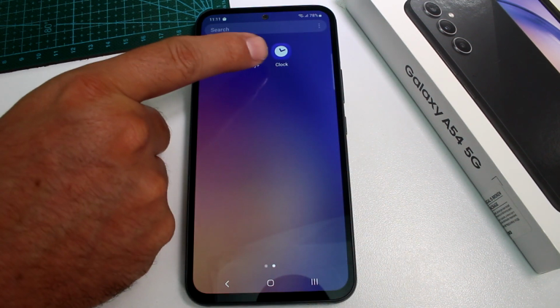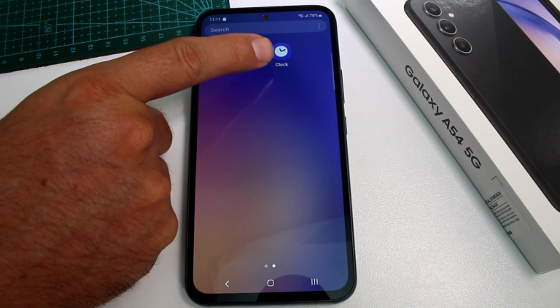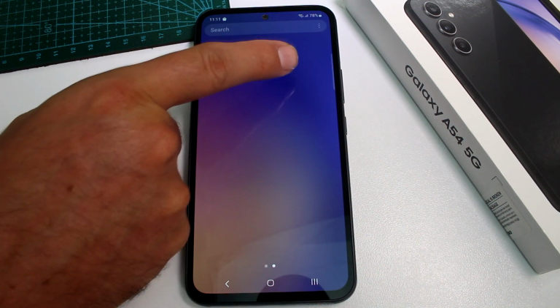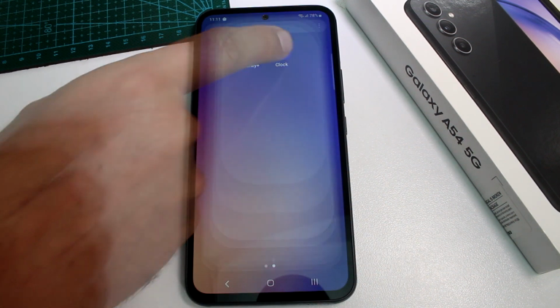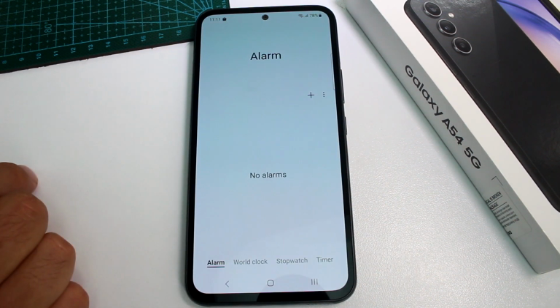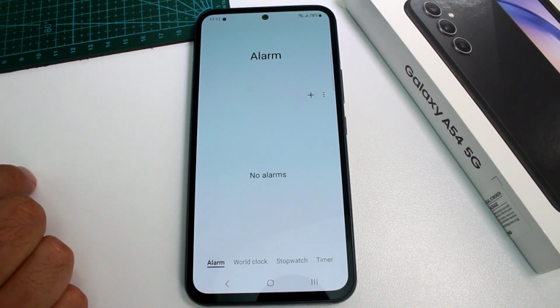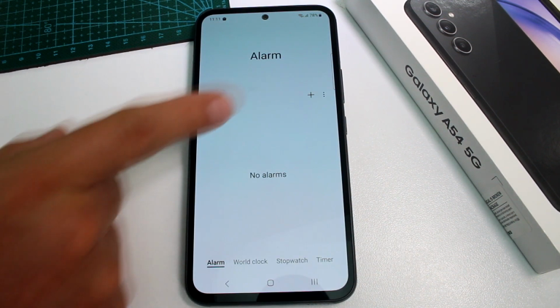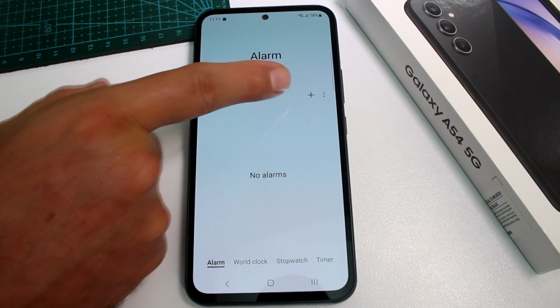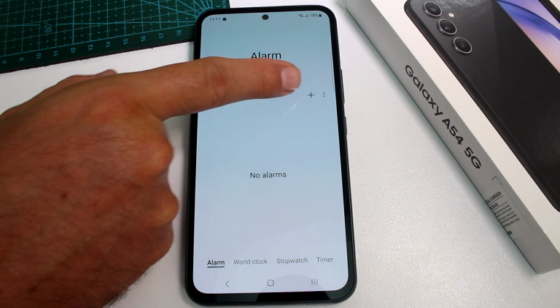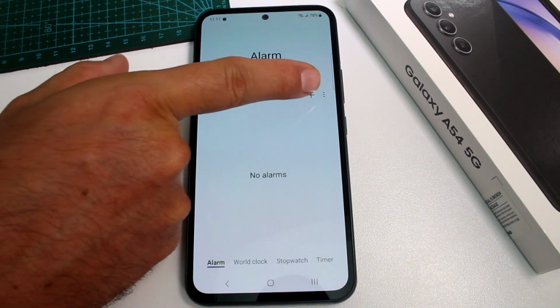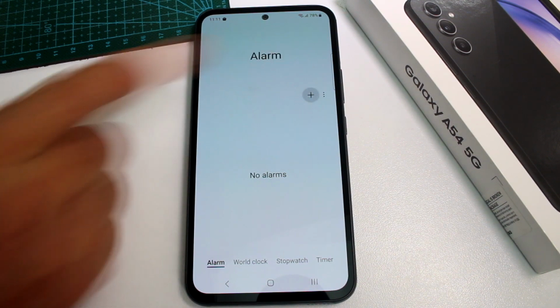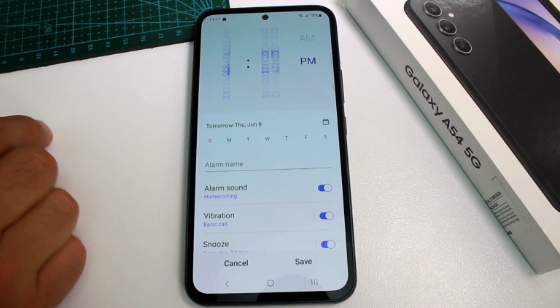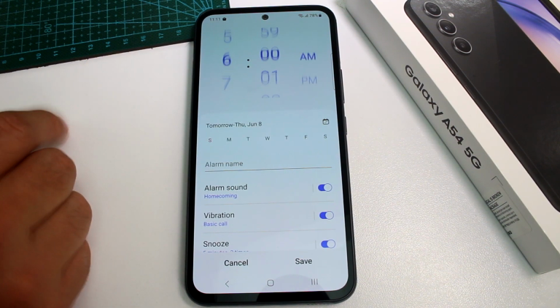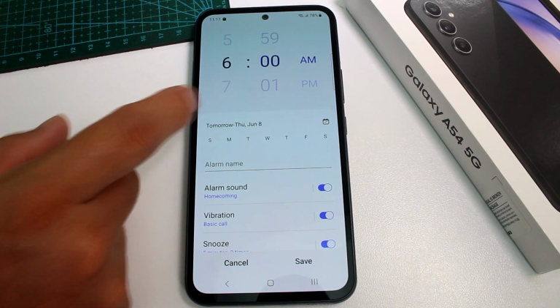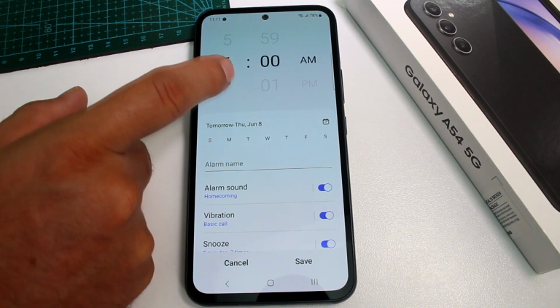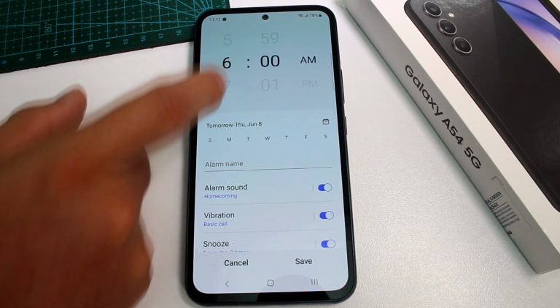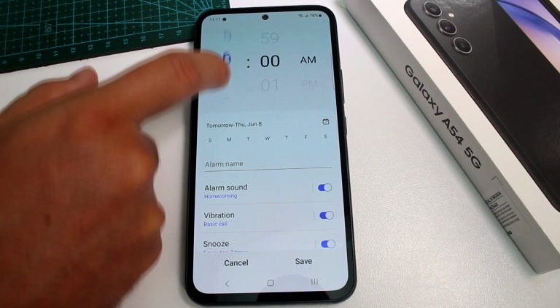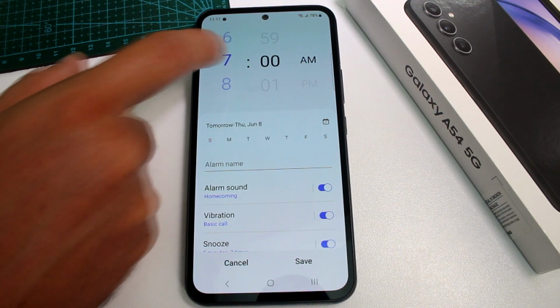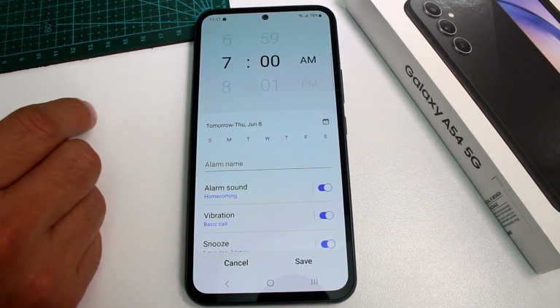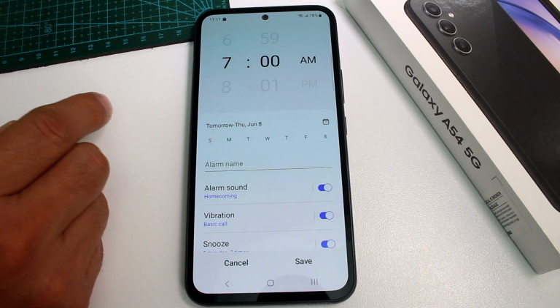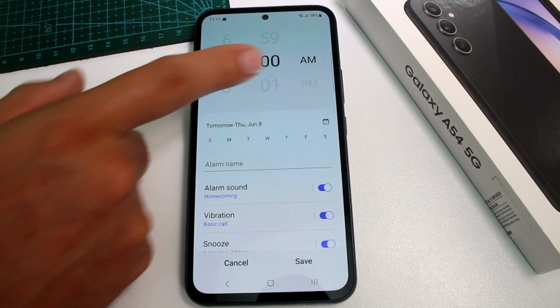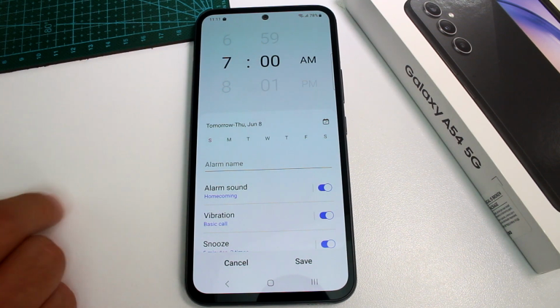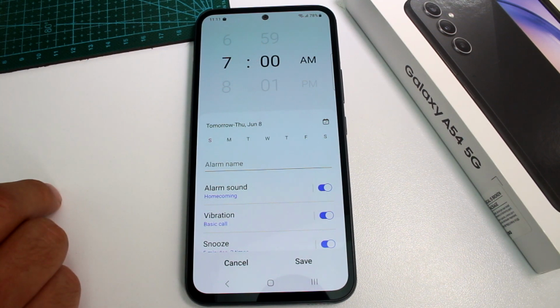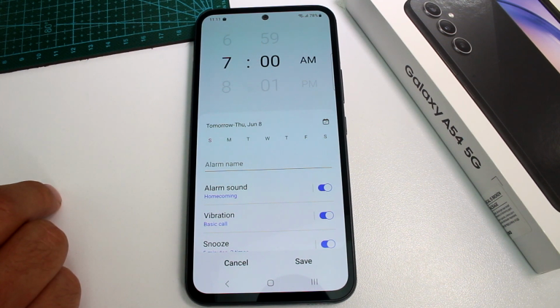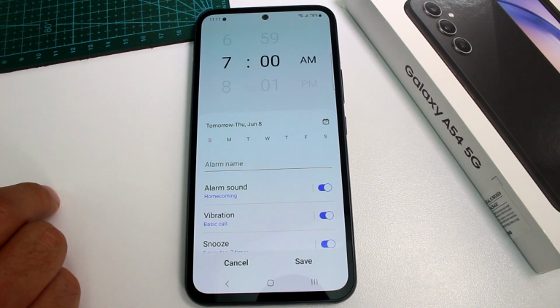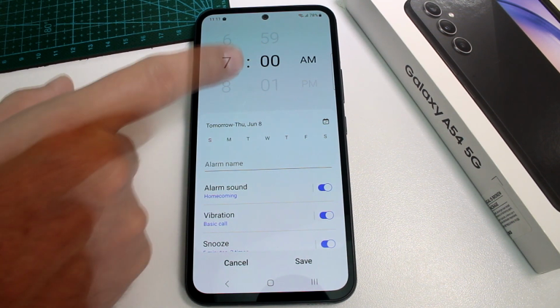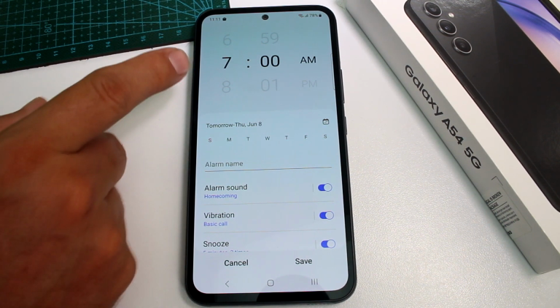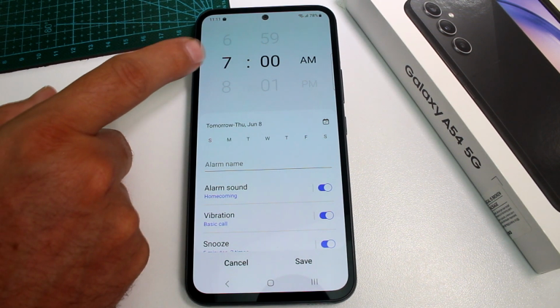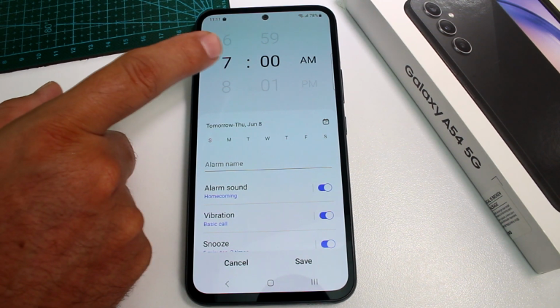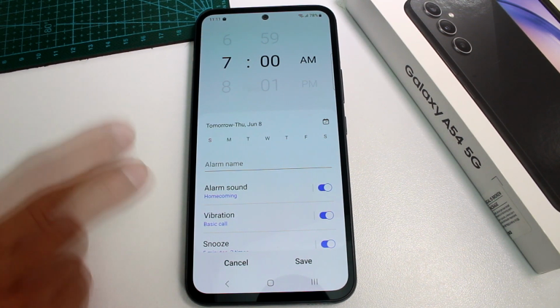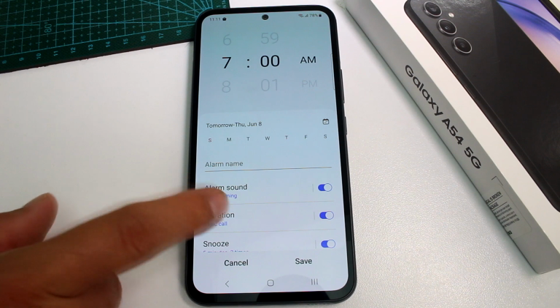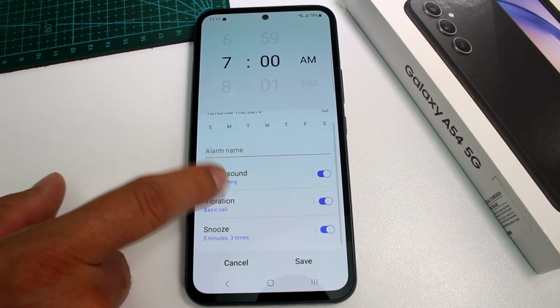Then you're going to open the app called Clock, and you're going to go to the plus button, and then you're going to select the time. I want a 7 a.m. alarm — I want to wake up at 7 a.m. — and very important: